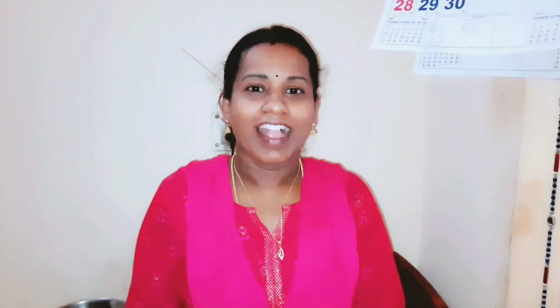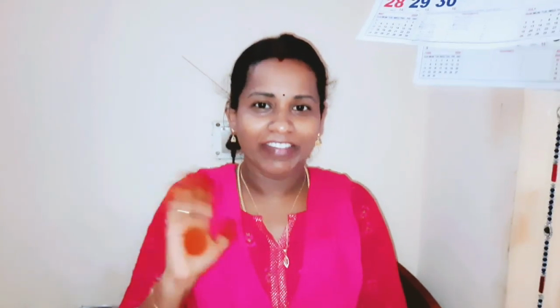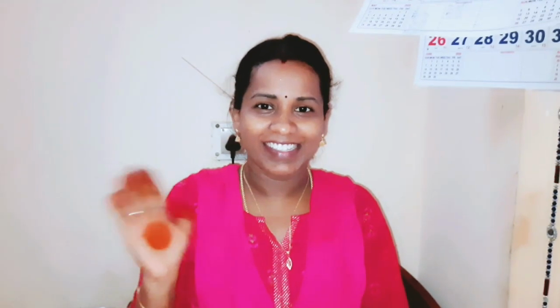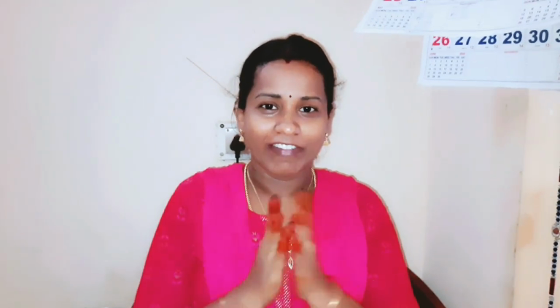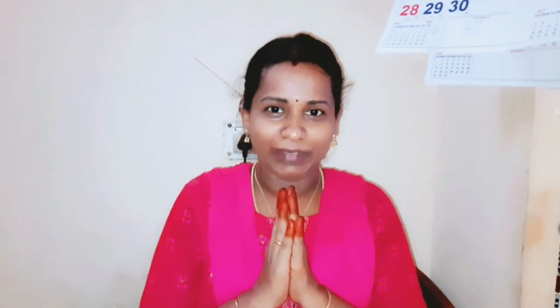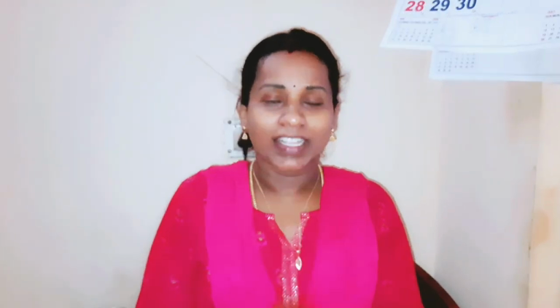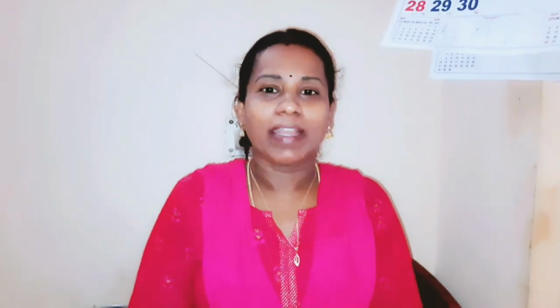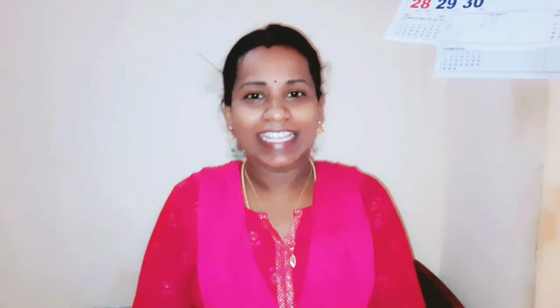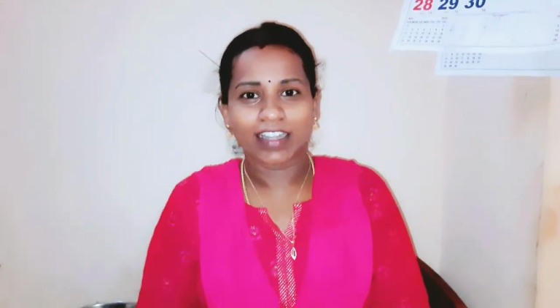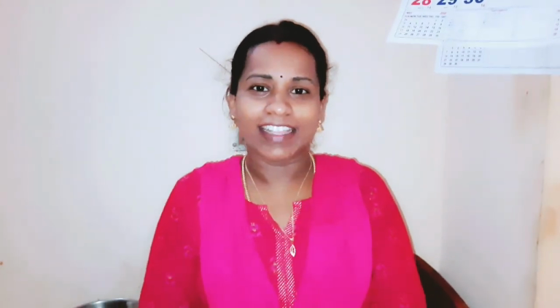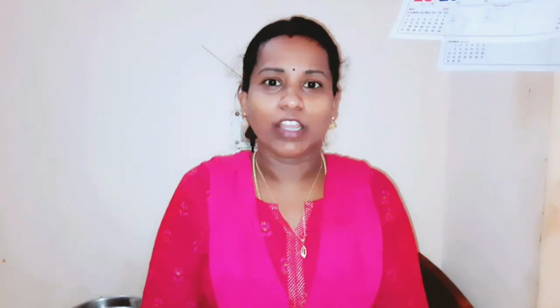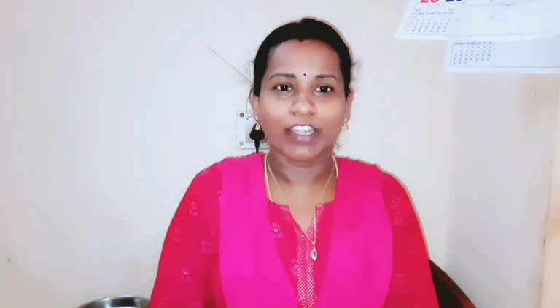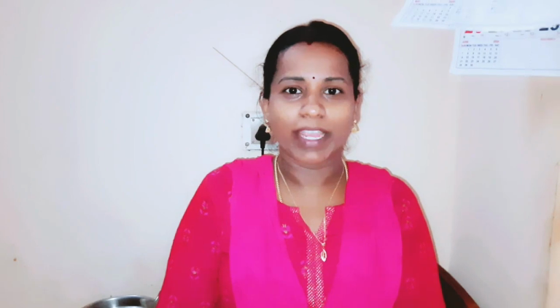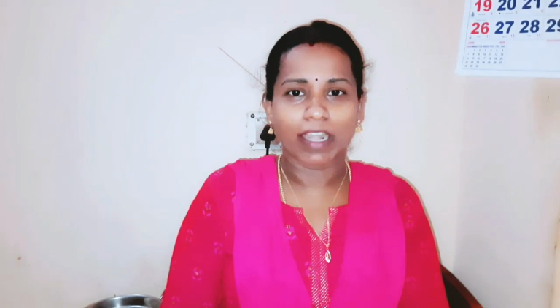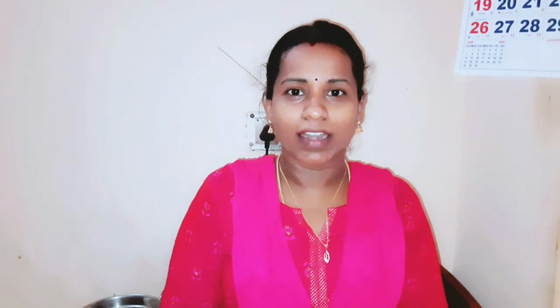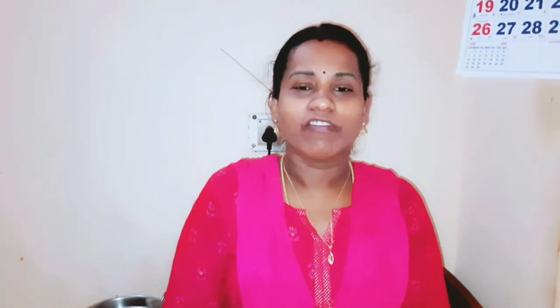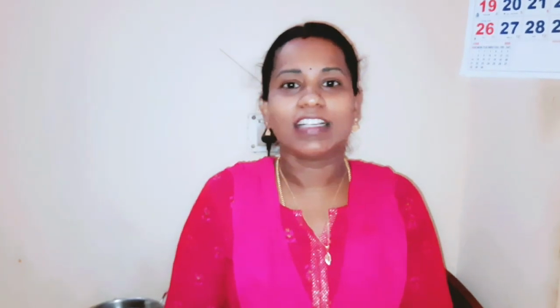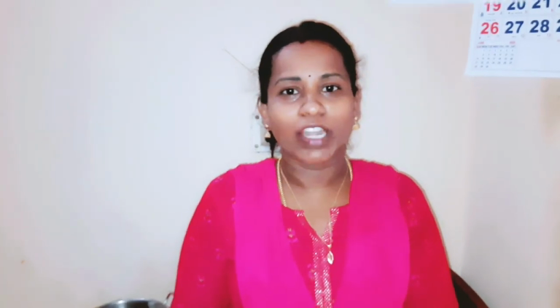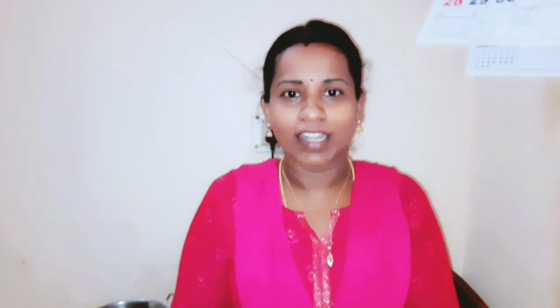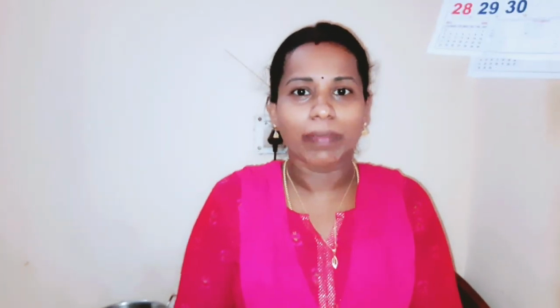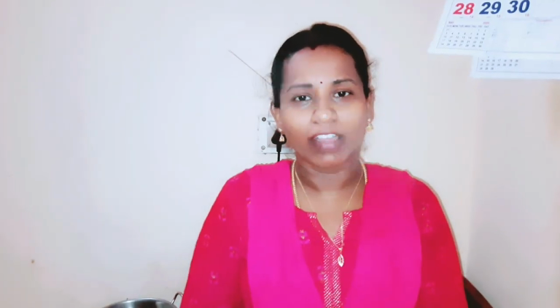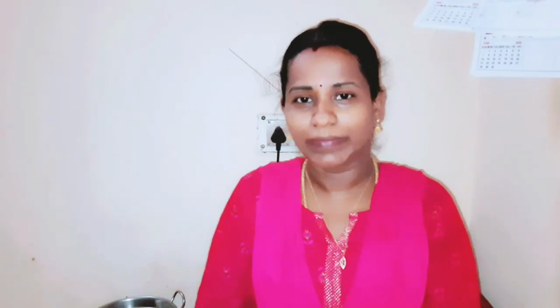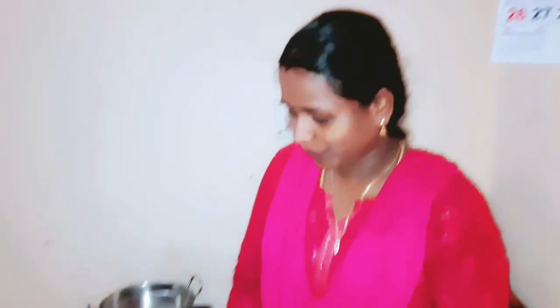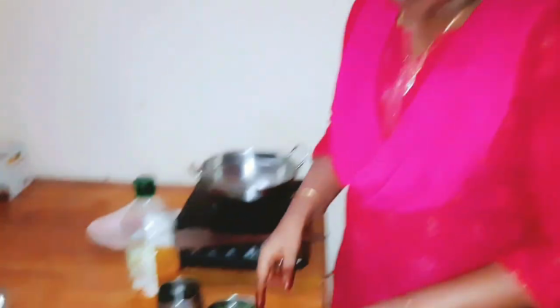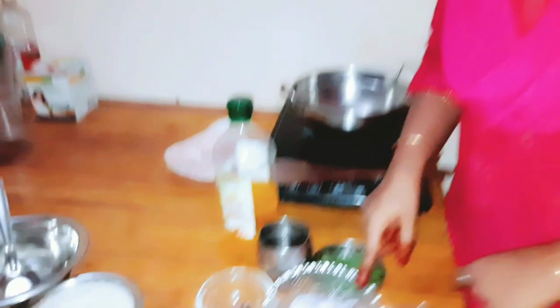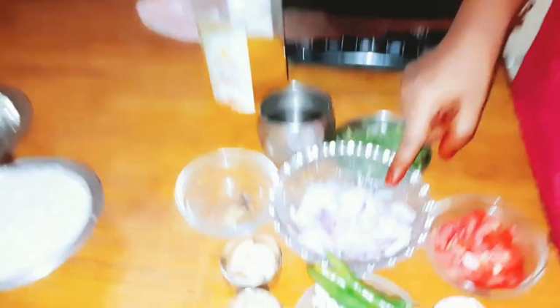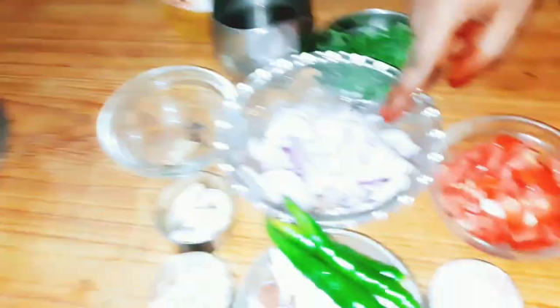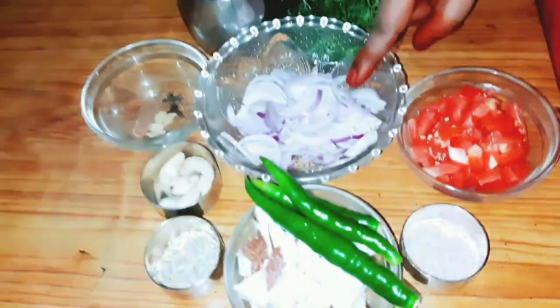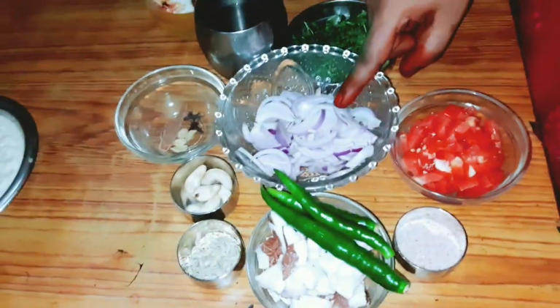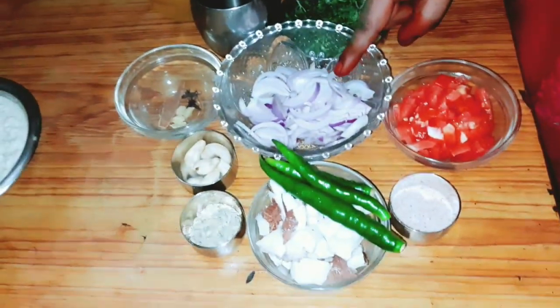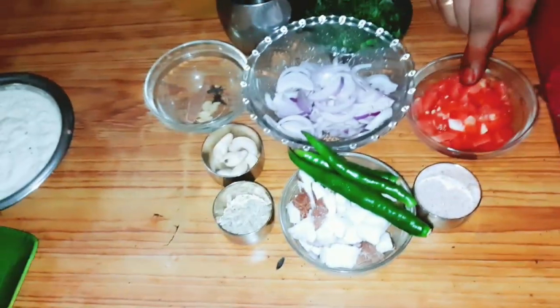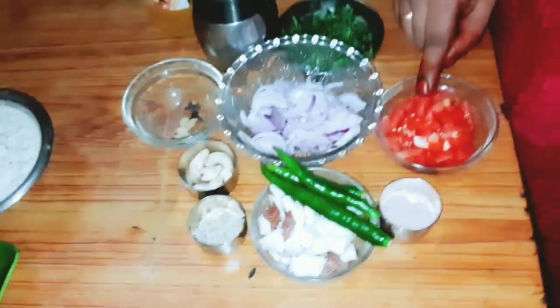Hi friends! We are making a white flavor dish. The first dish is served with greens.